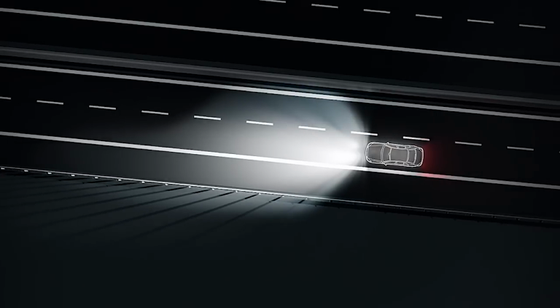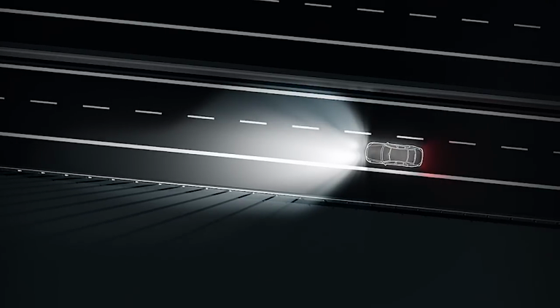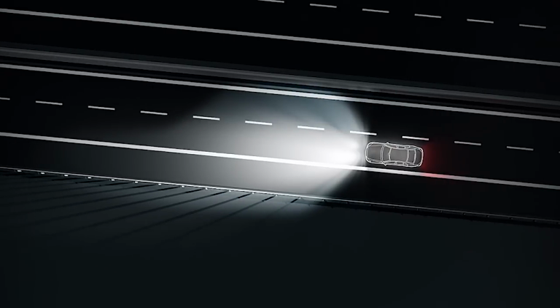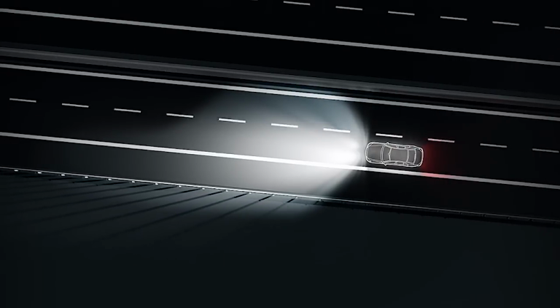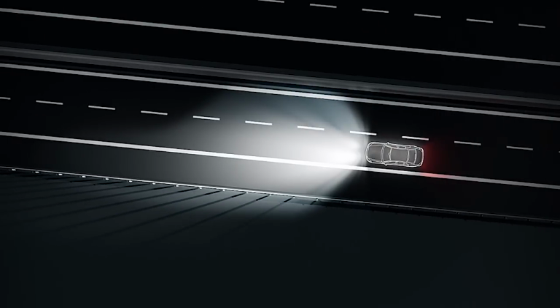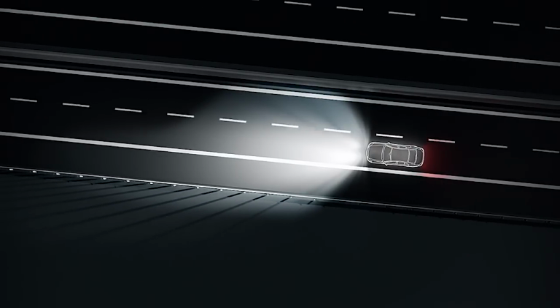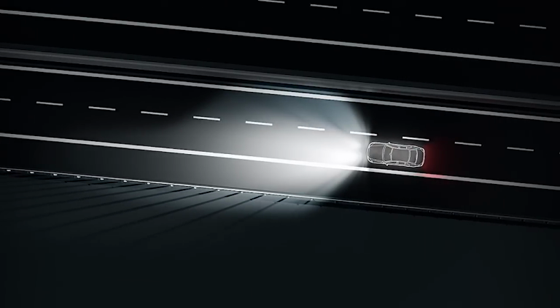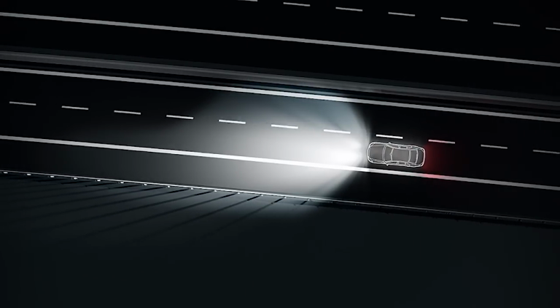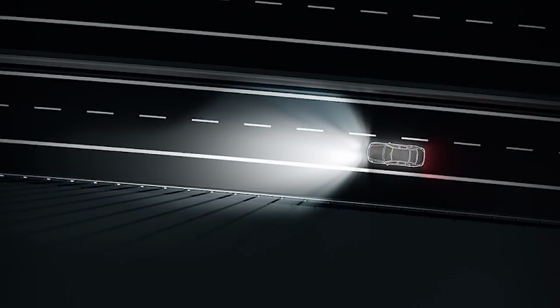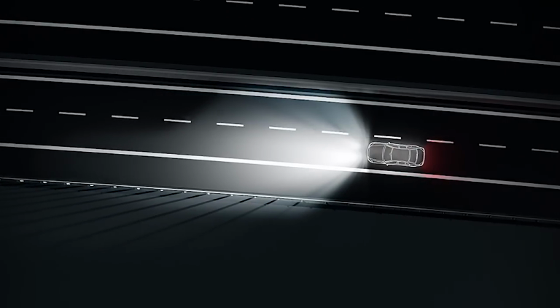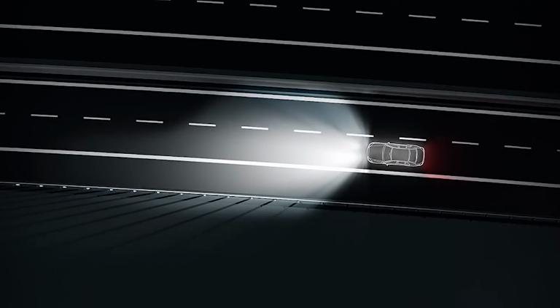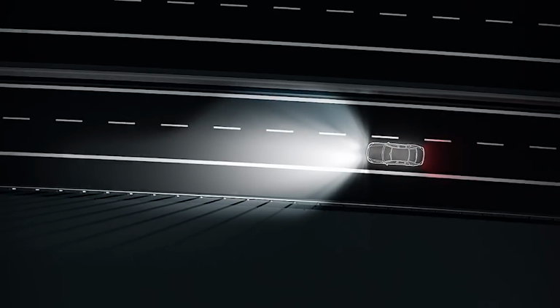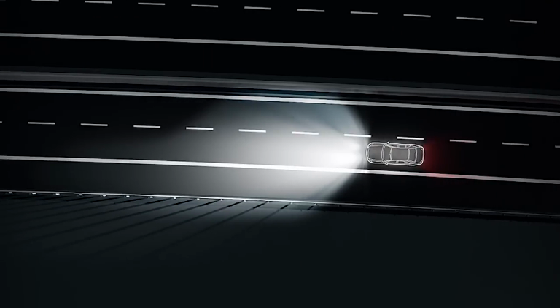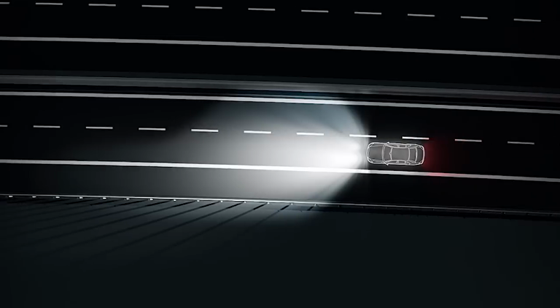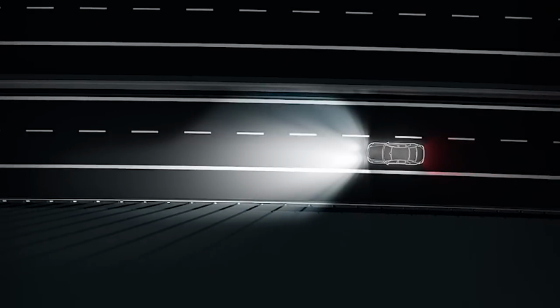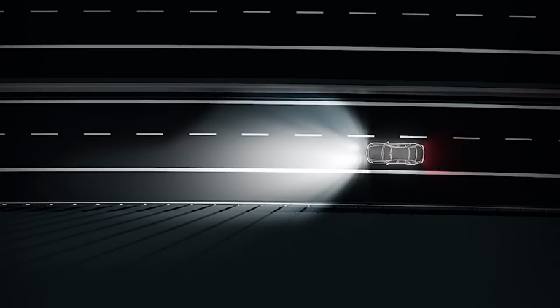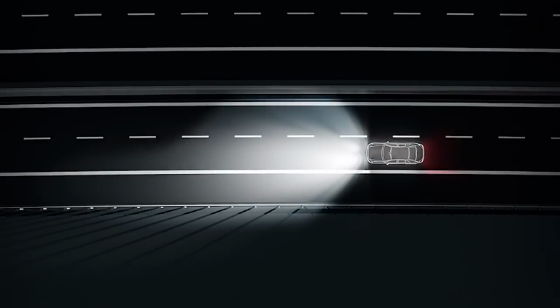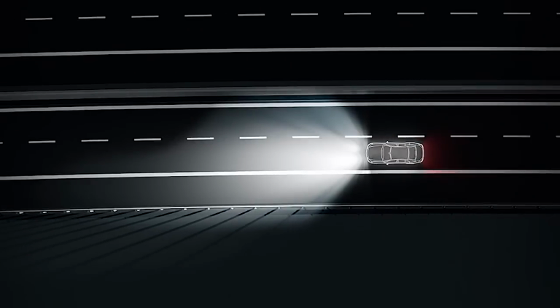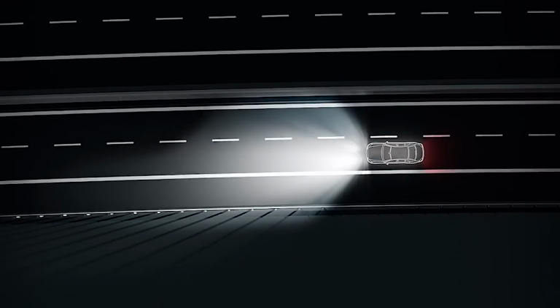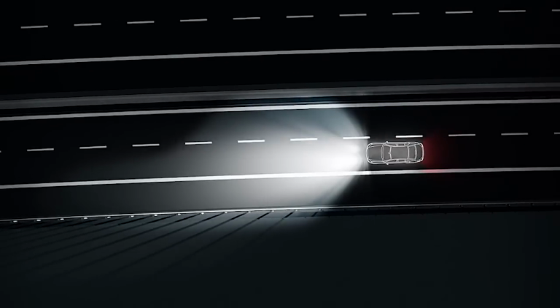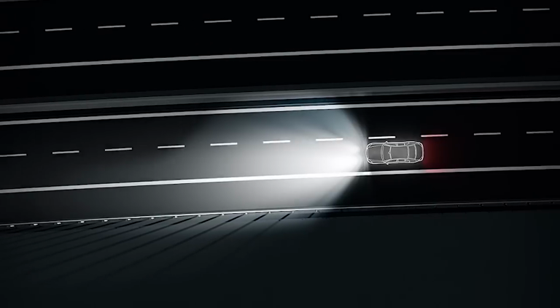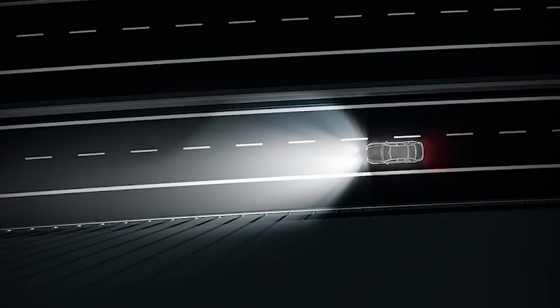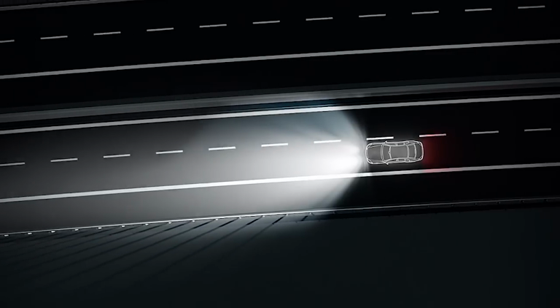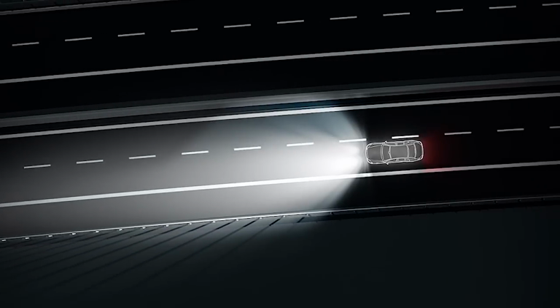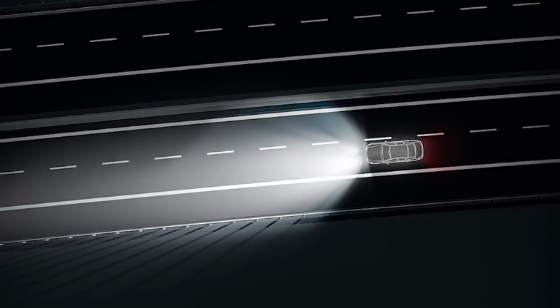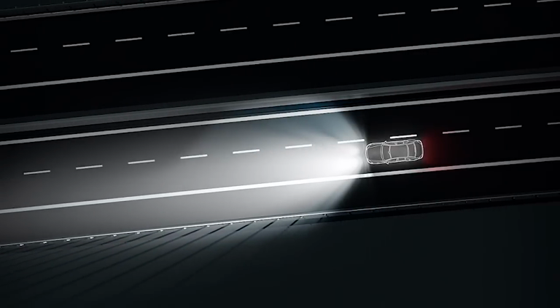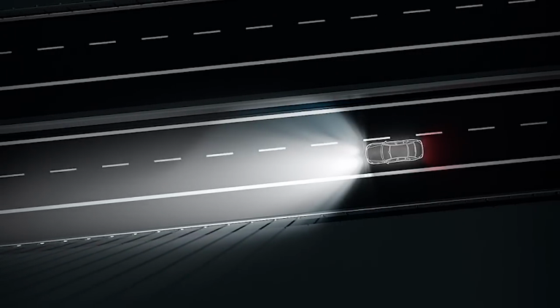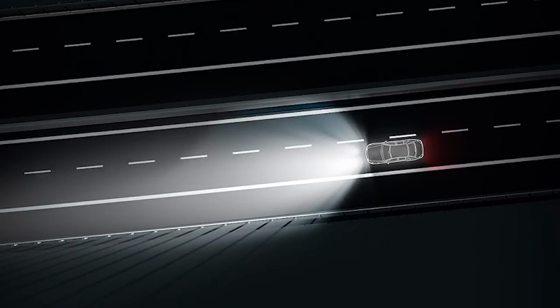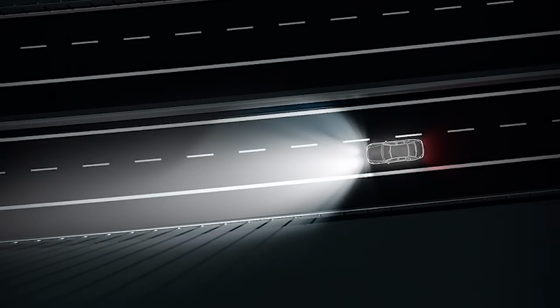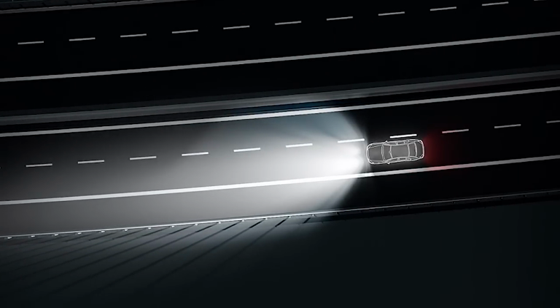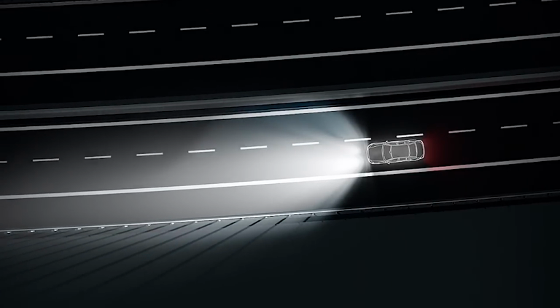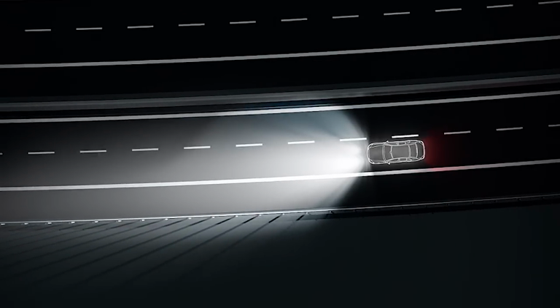First, the light output from the LEDs is increased for better illumination of the road and verges. From 110 kilometres per hour the range of the light beam is modified. The driver is able to see around 50 metres further than with conventional low beam.